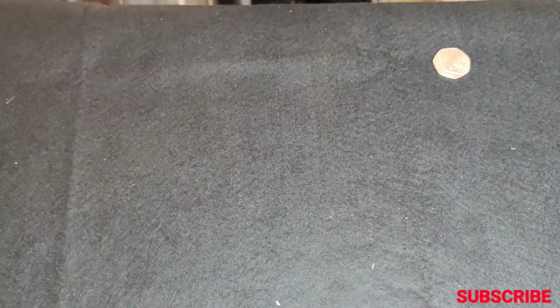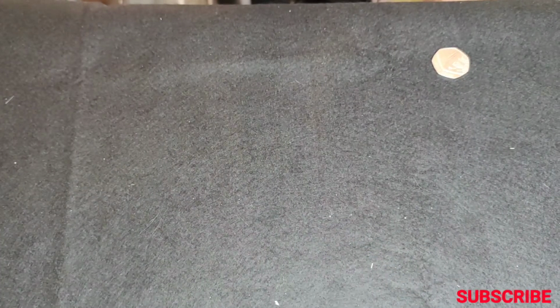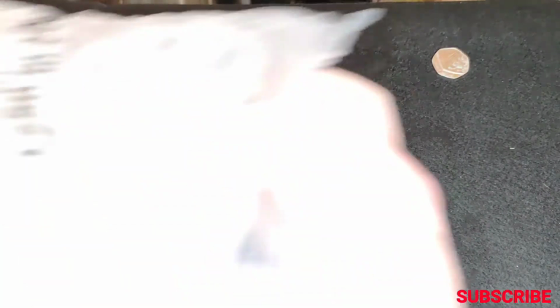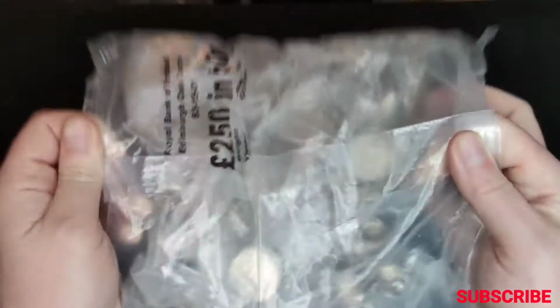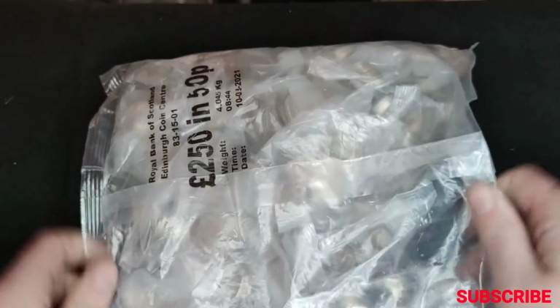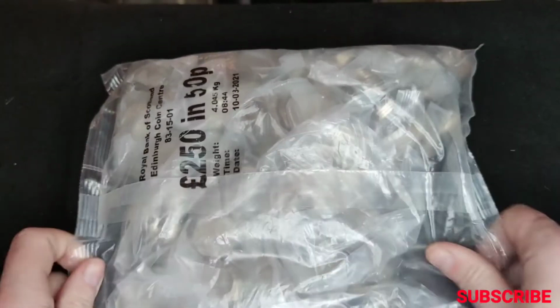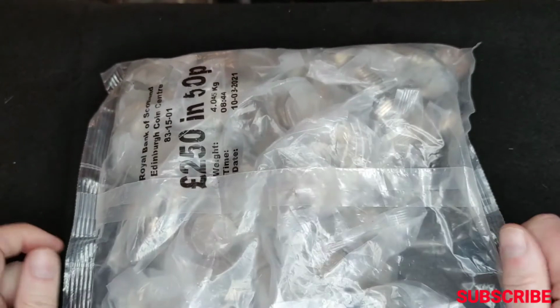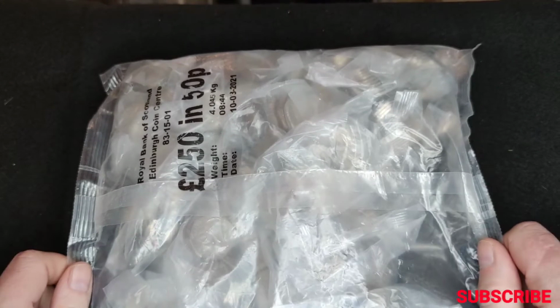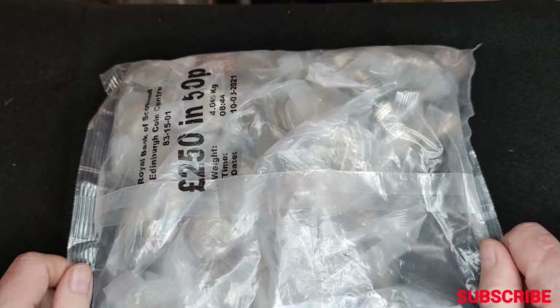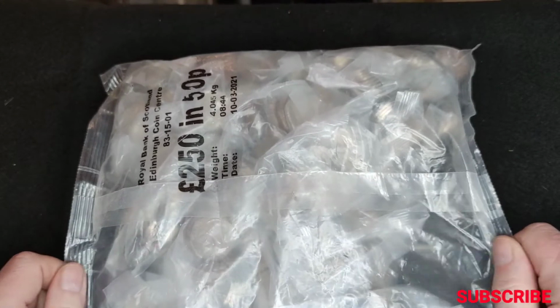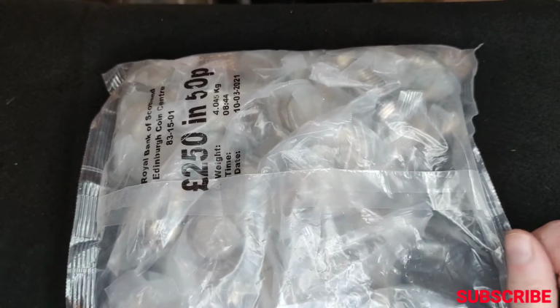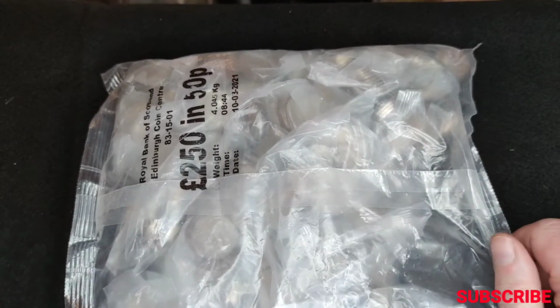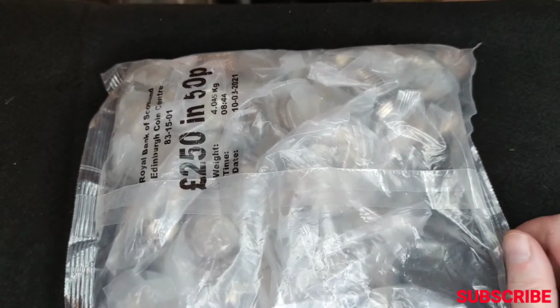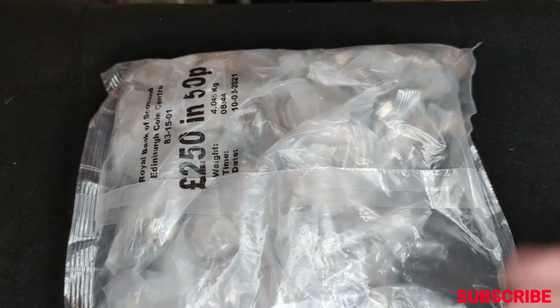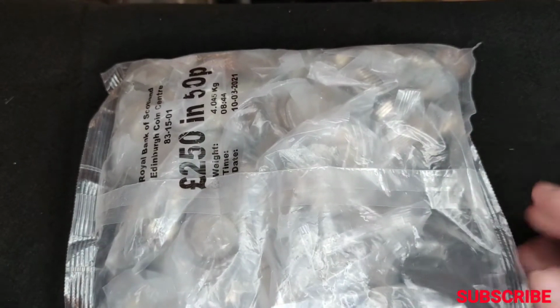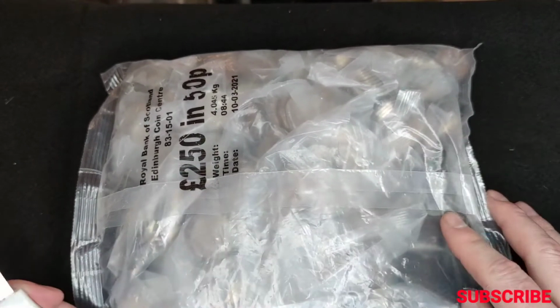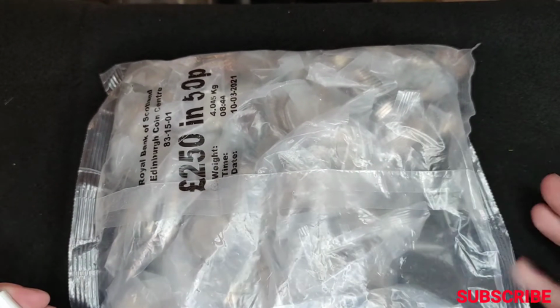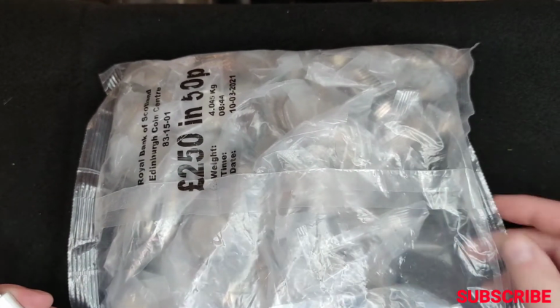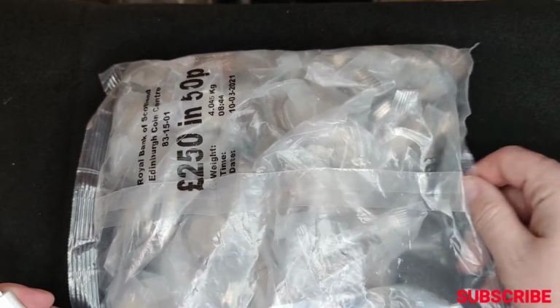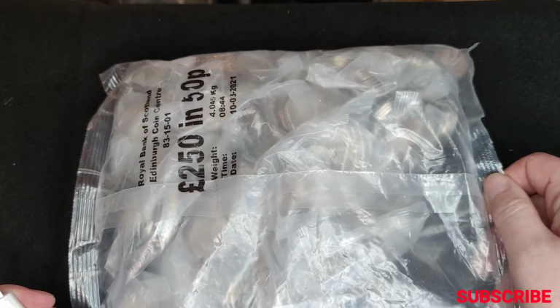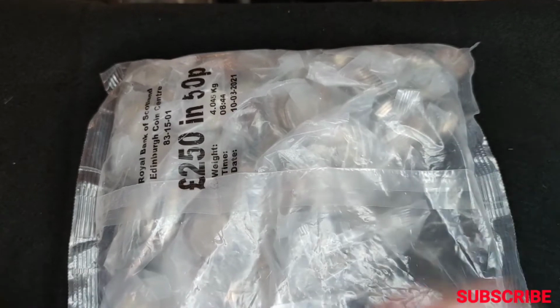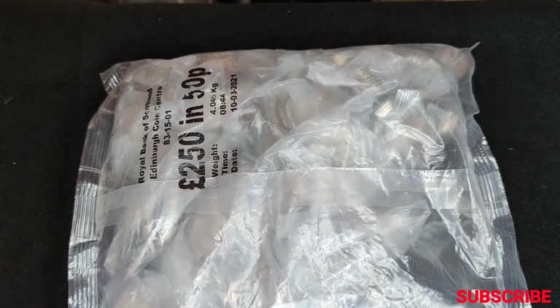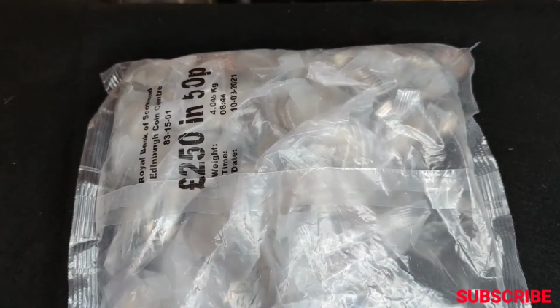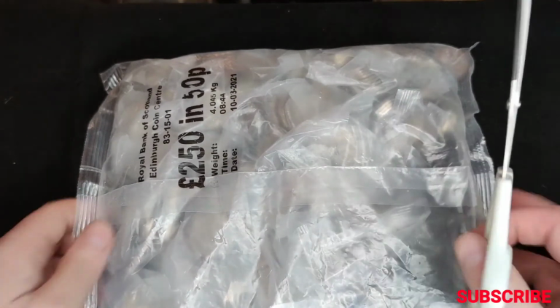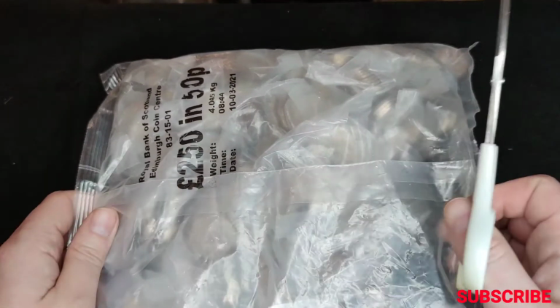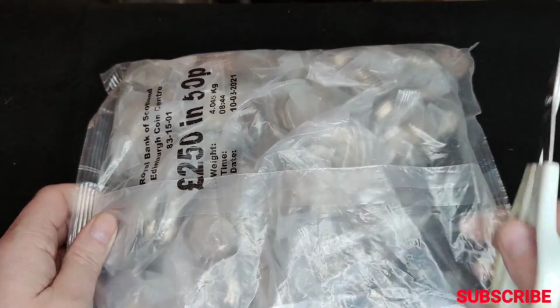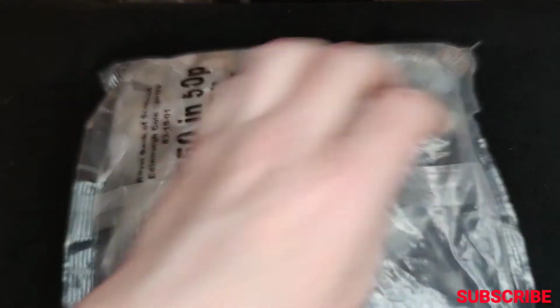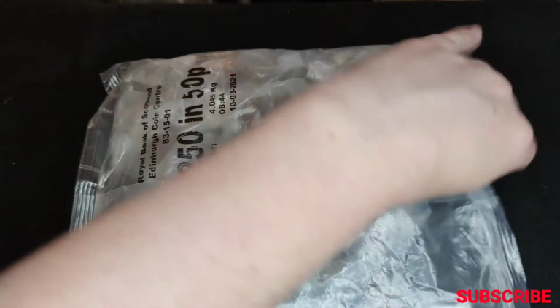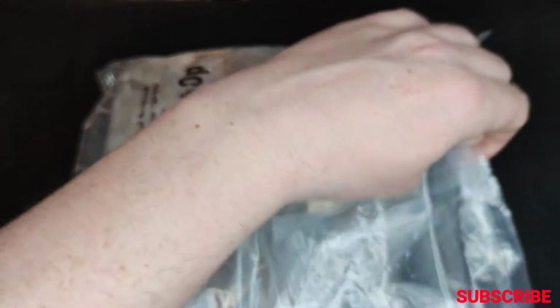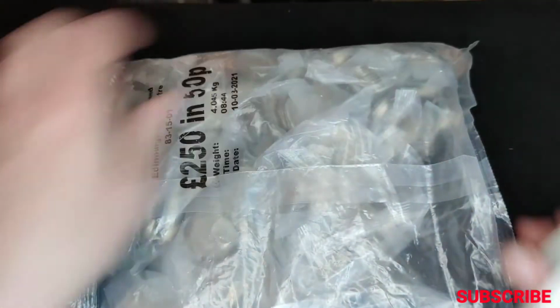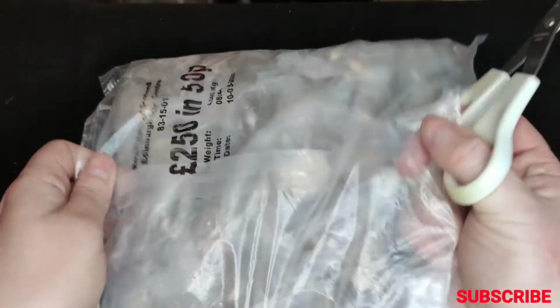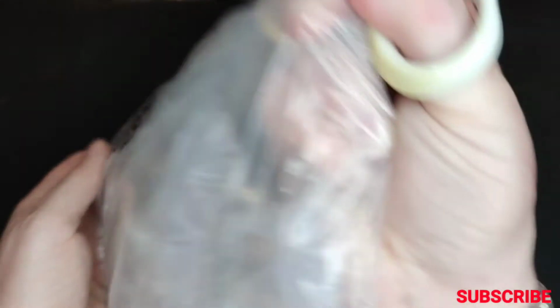I've got another bag of 50 pences, 250 pounds worth. This is the first time I've ever had sealed bags before from the bank. So without further ado, let's get into this.